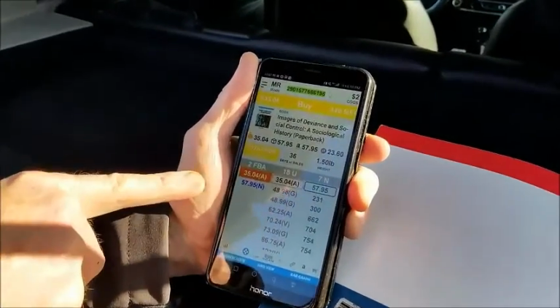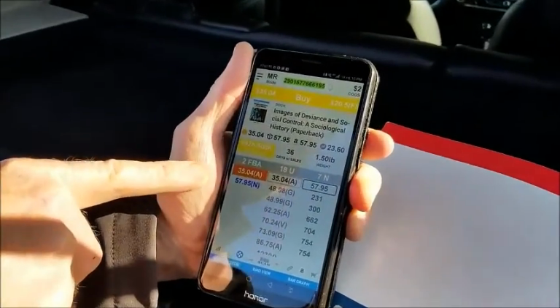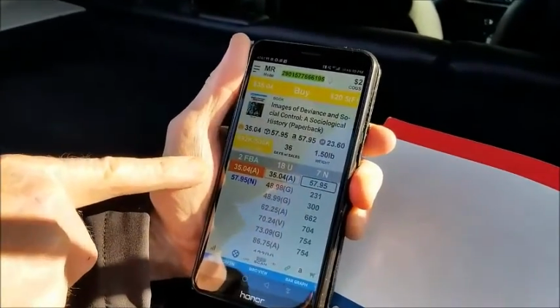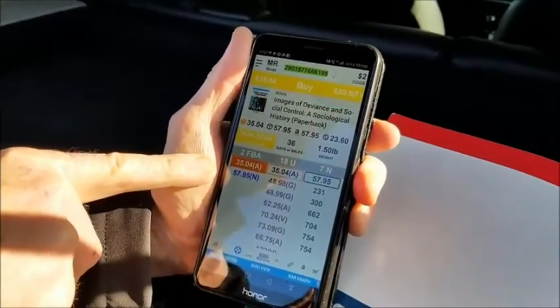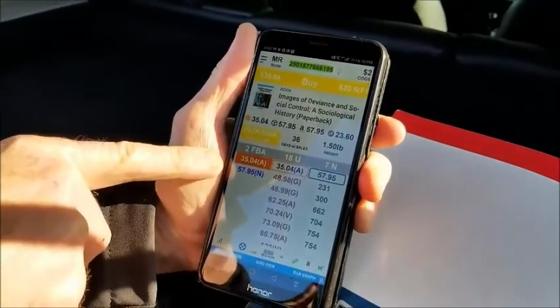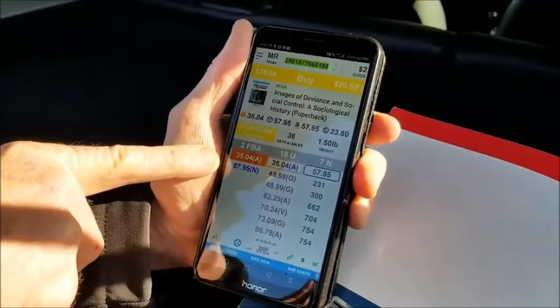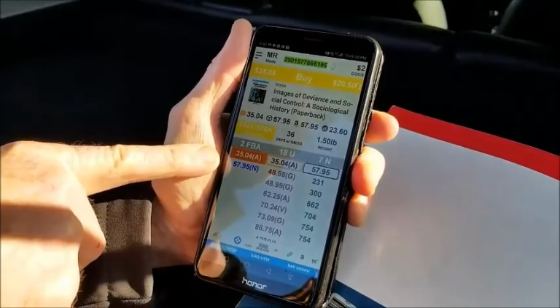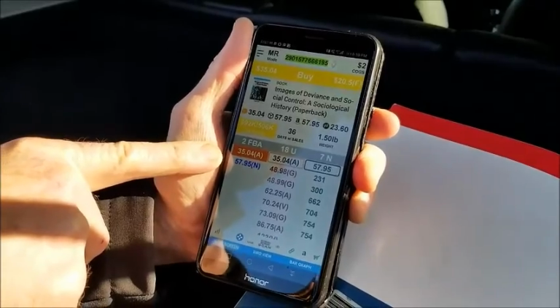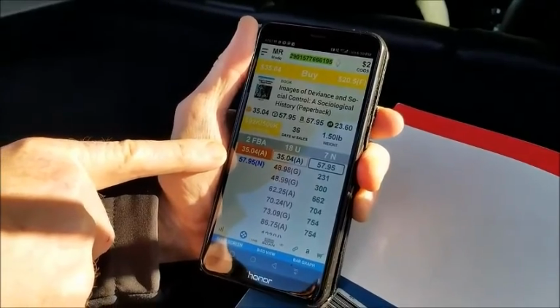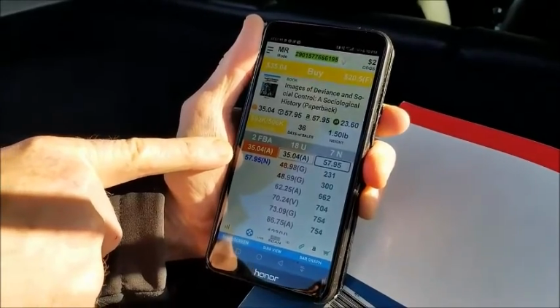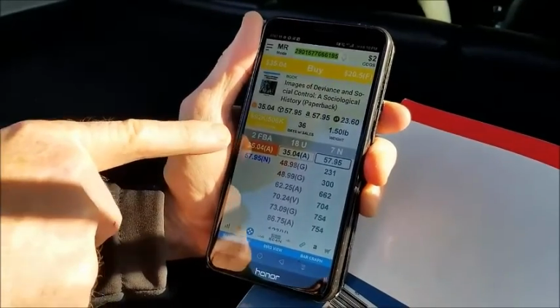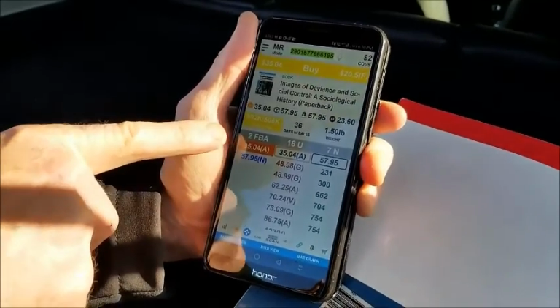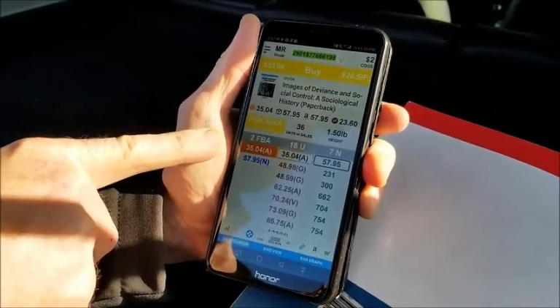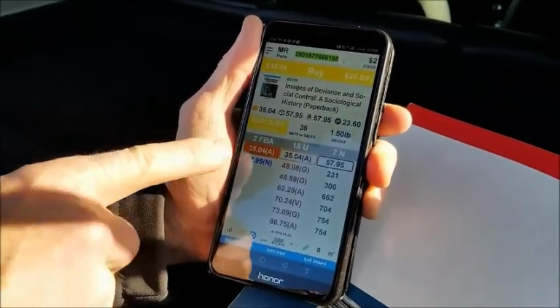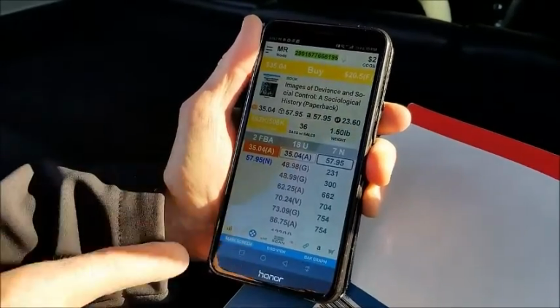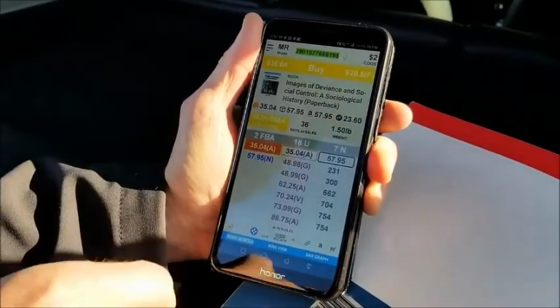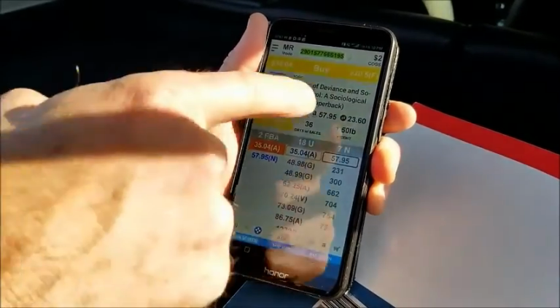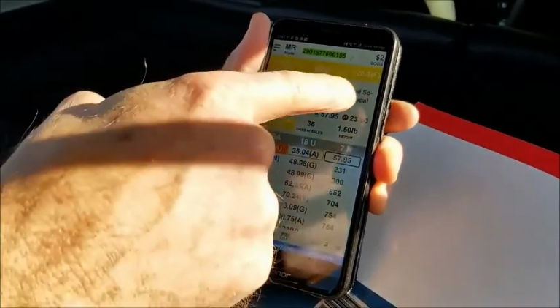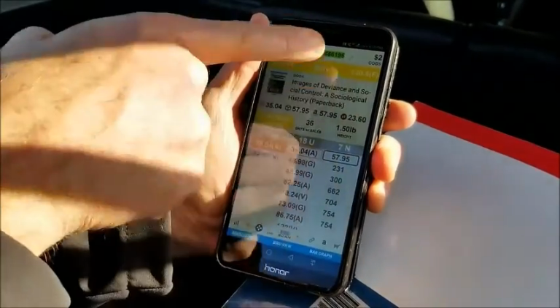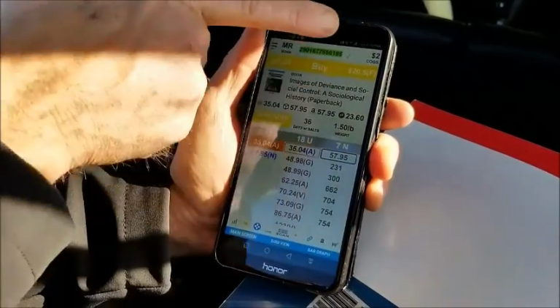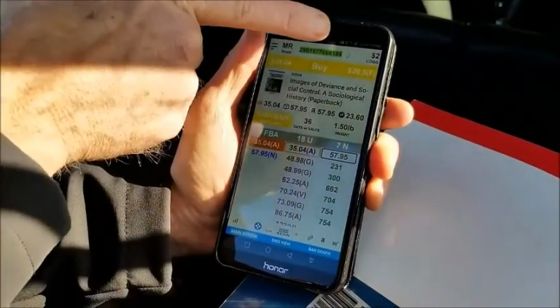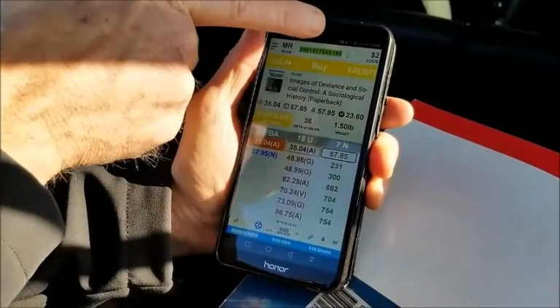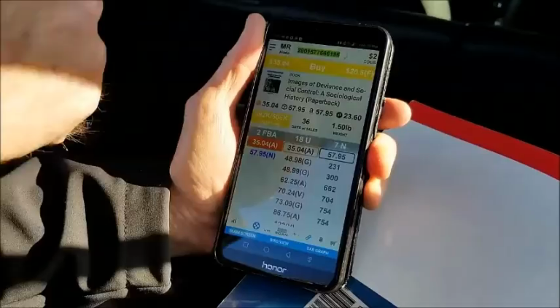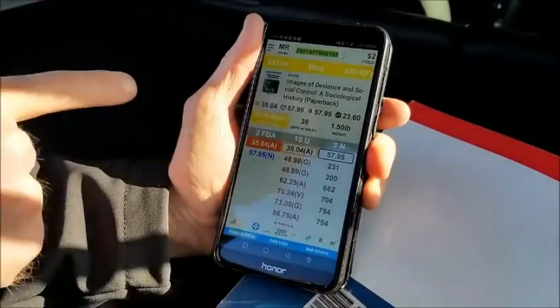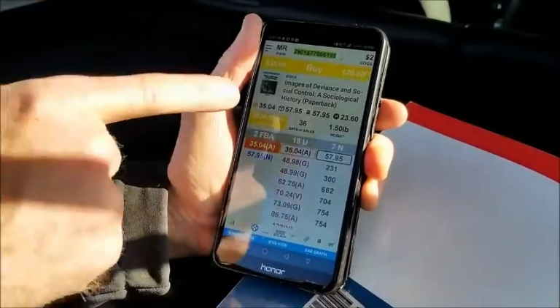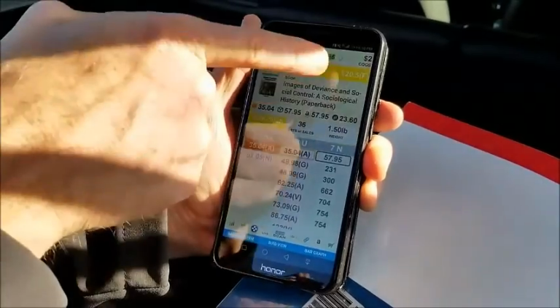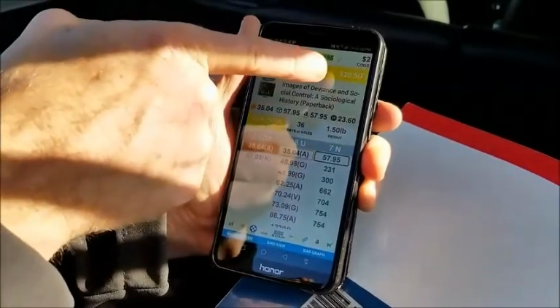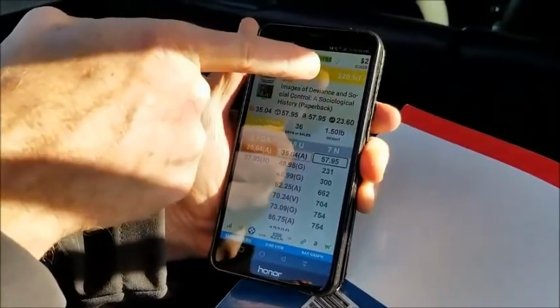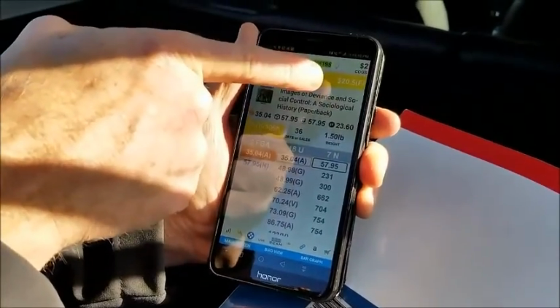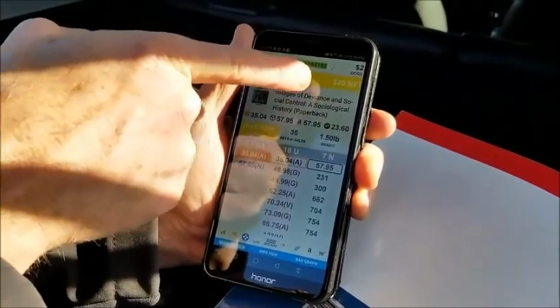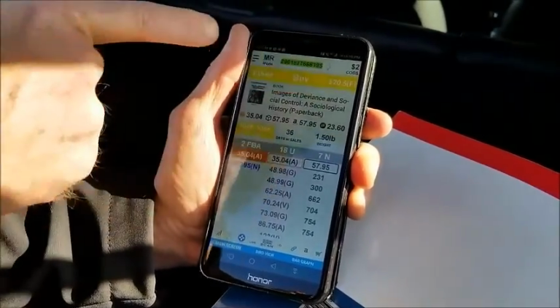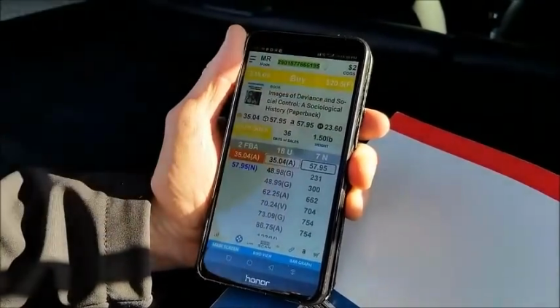So that's this book — it sells for $35 on Amazon. That's the current selling price. And after our cost for the book and all the selling fees, we make $20.50.